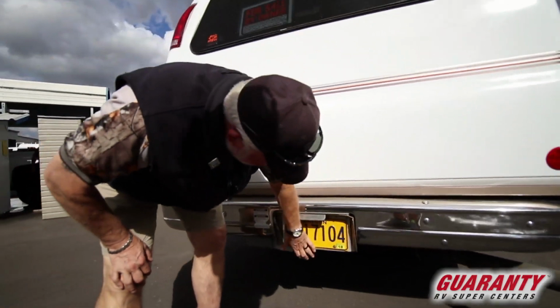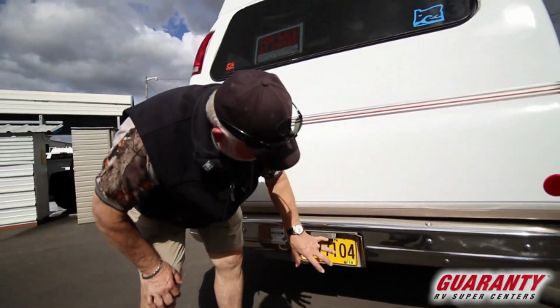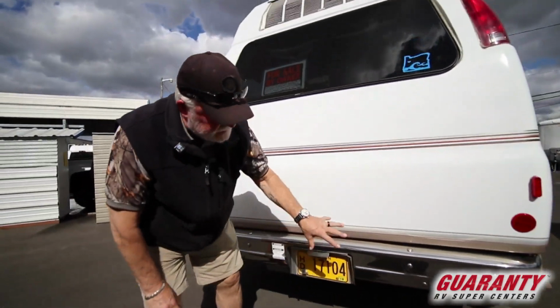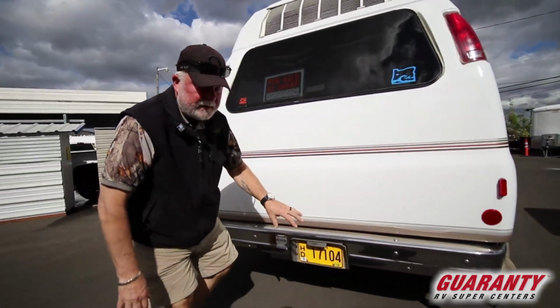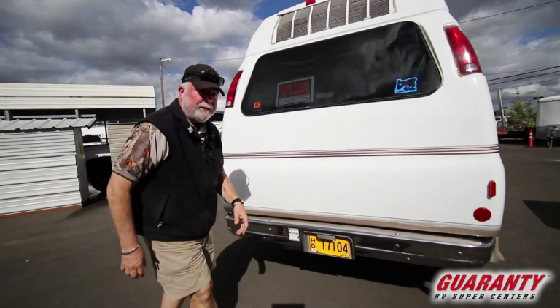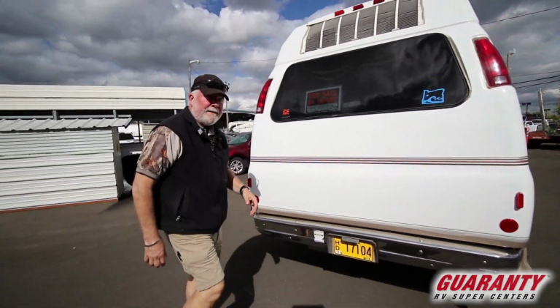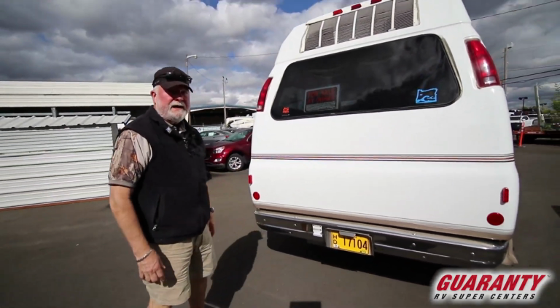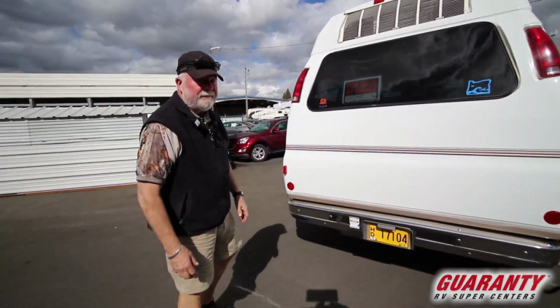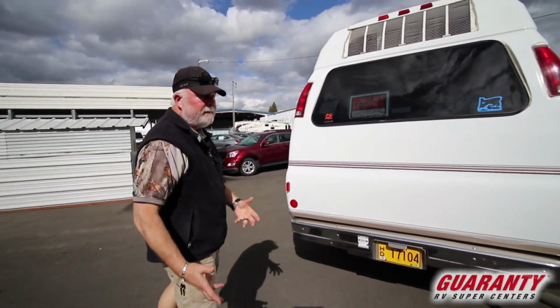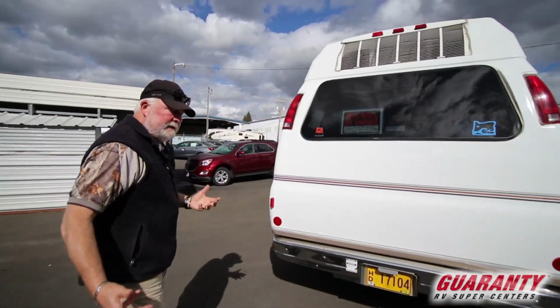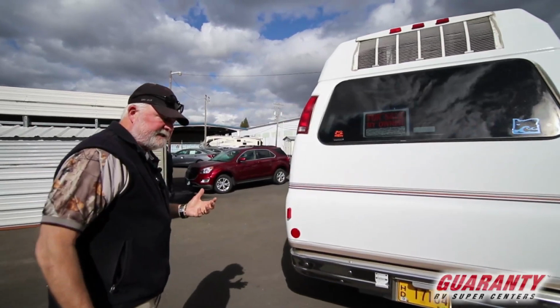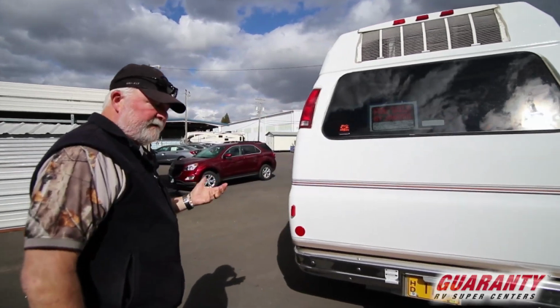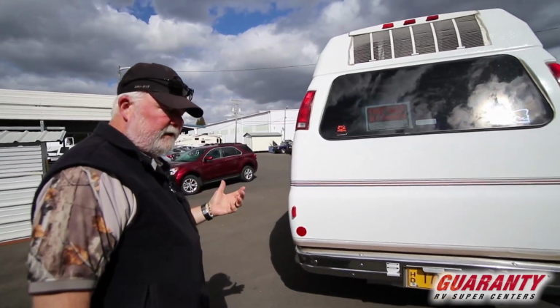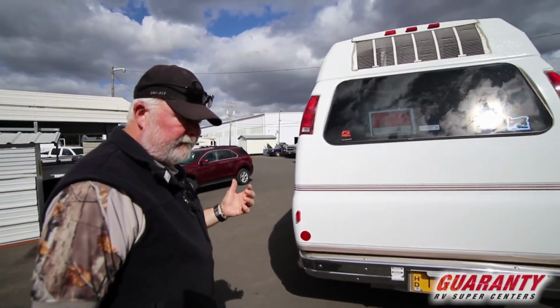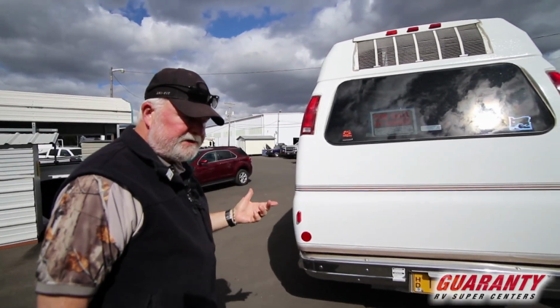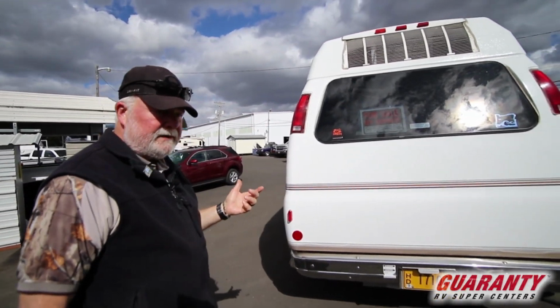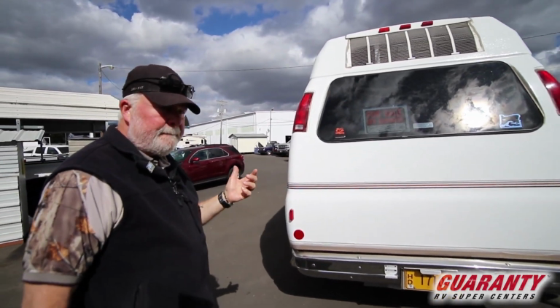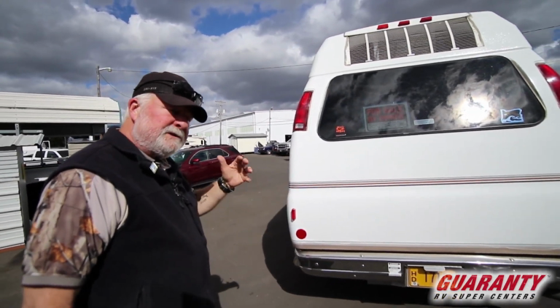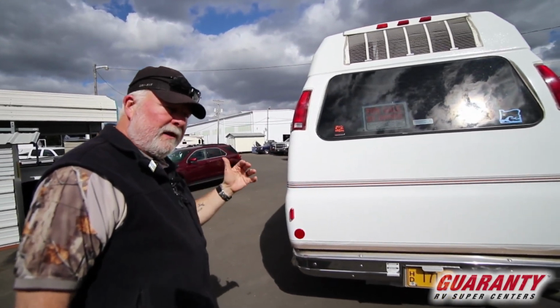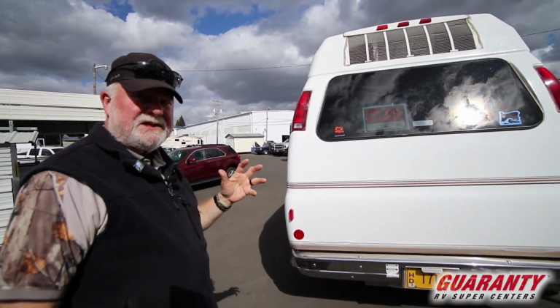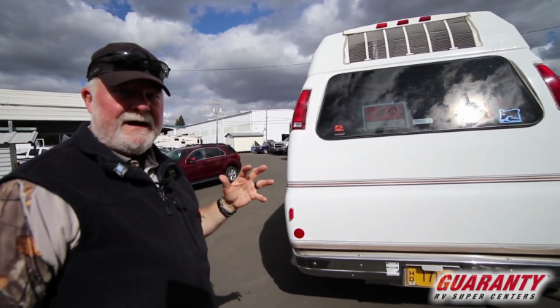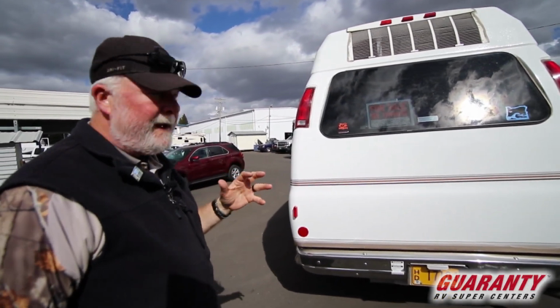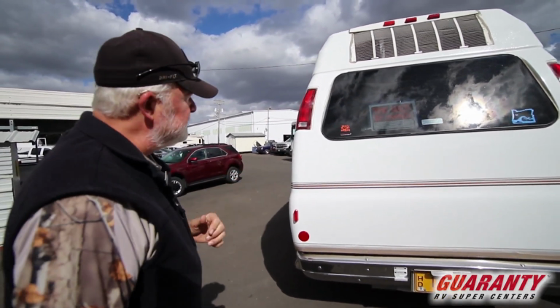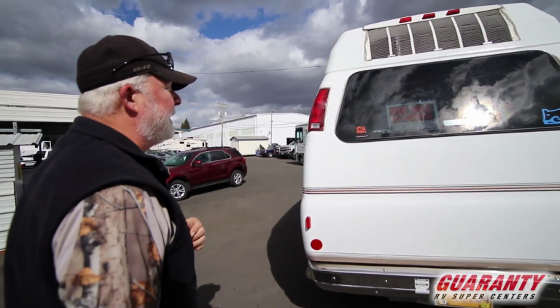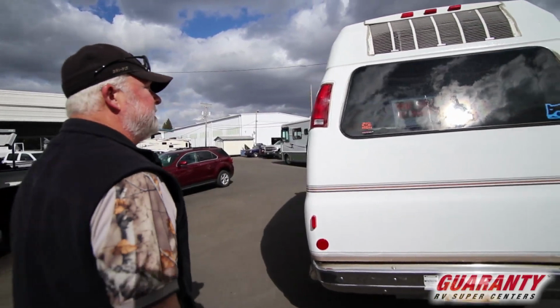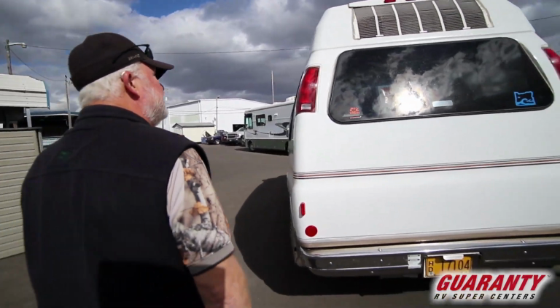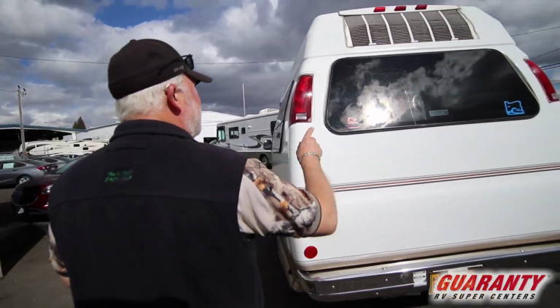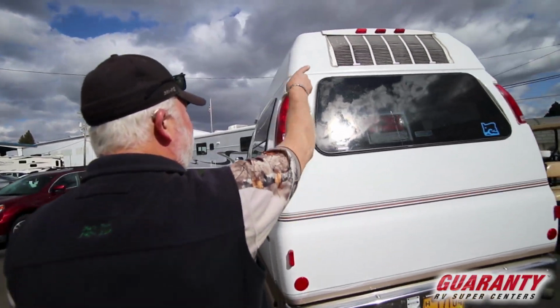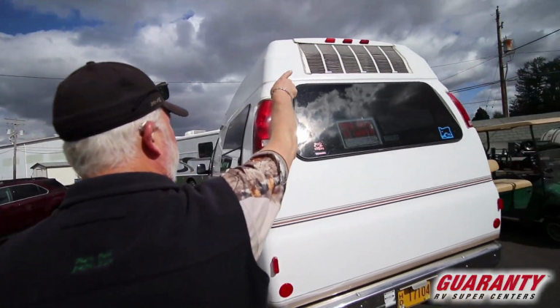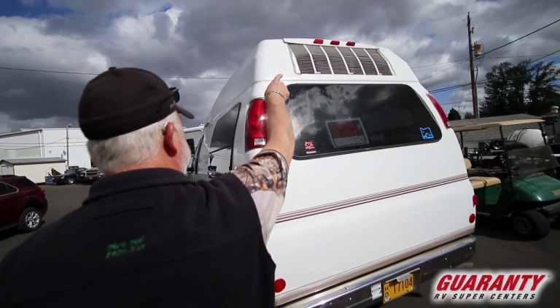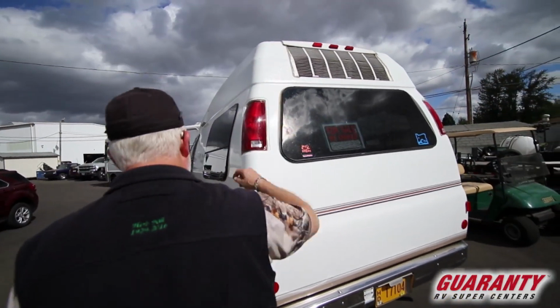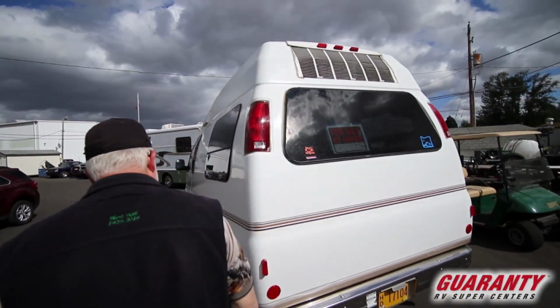If you want a hitch, we can put a frame-mounted hitch on for you. It's a 350, 5.7-liter — it's going to be around 7,500 pounds towing capacity. And then there's the air conditioner in the back.